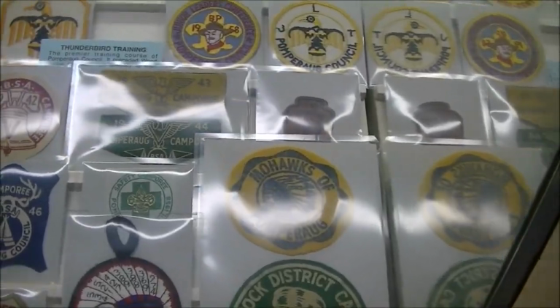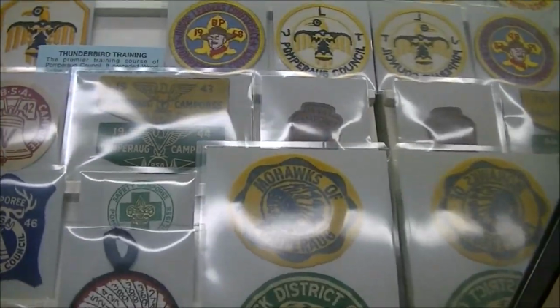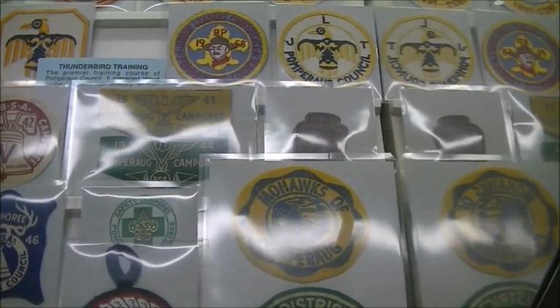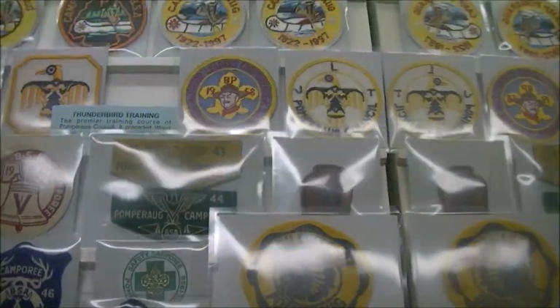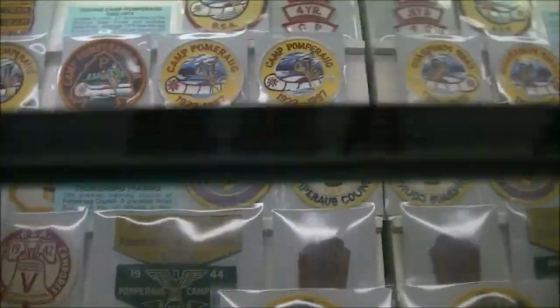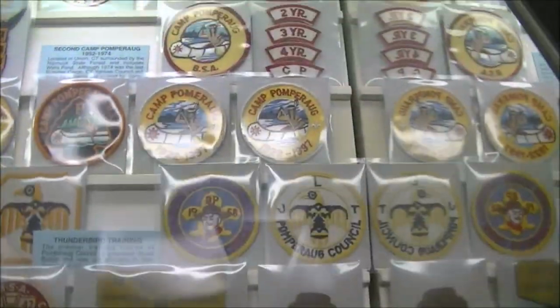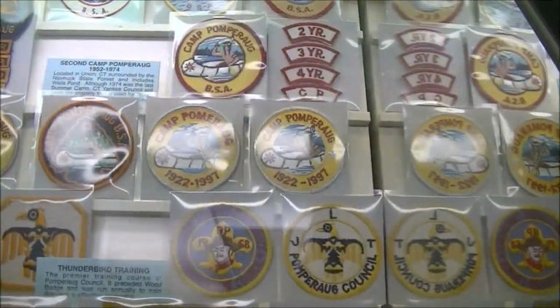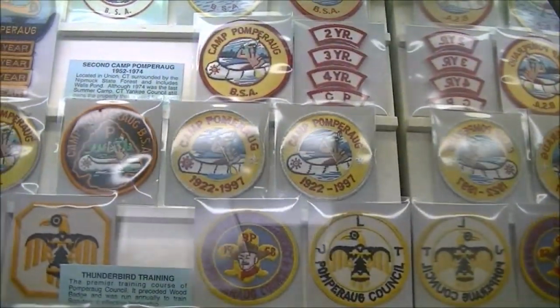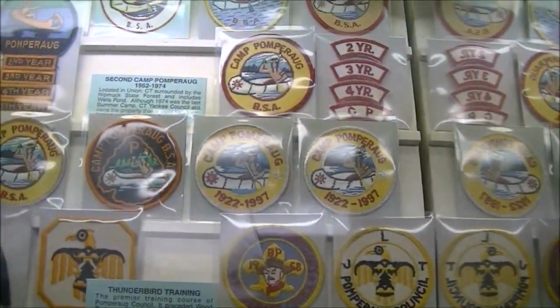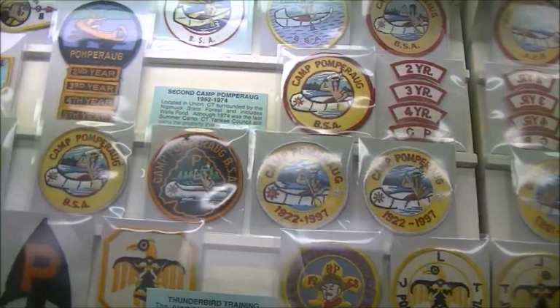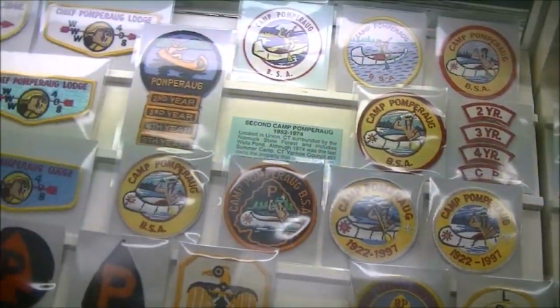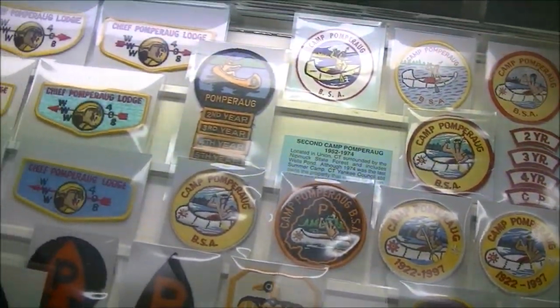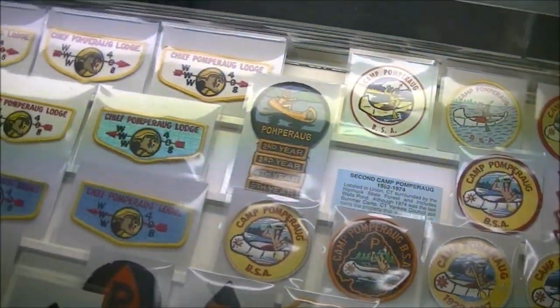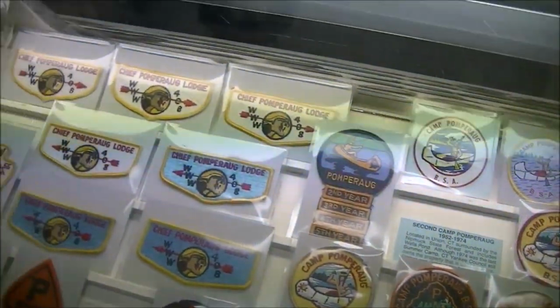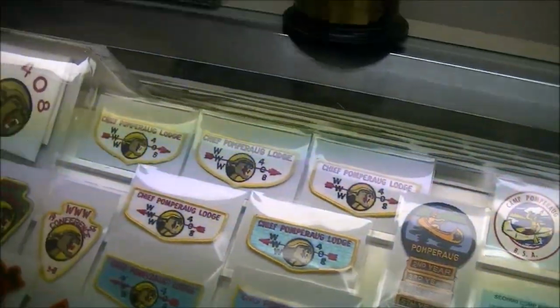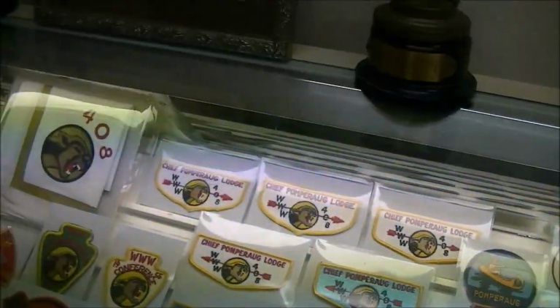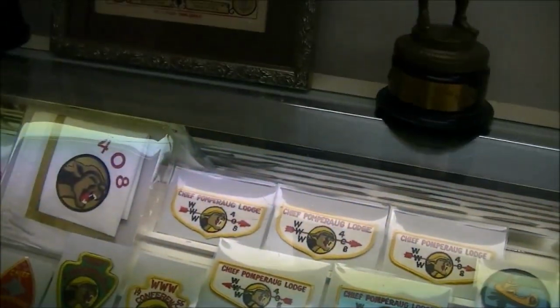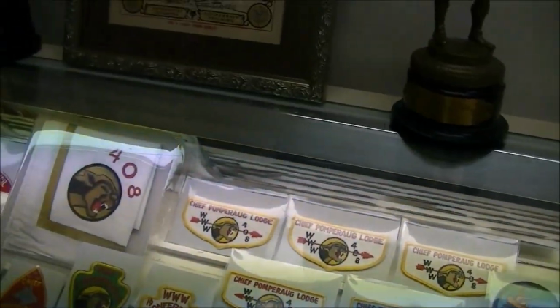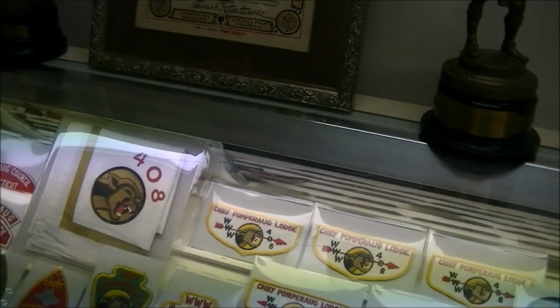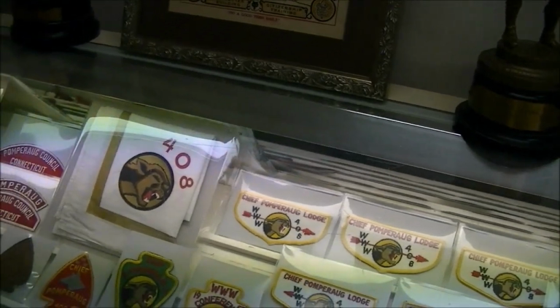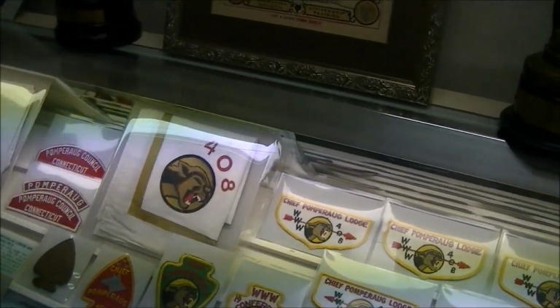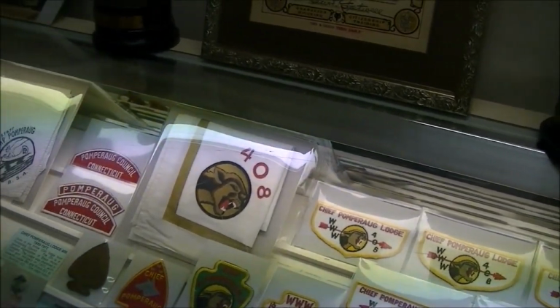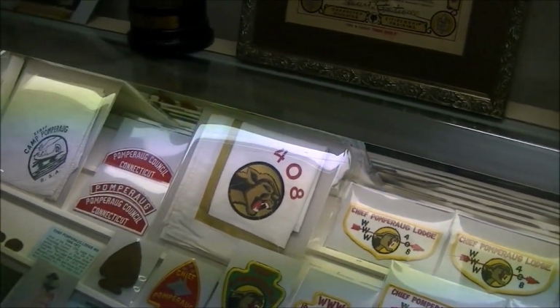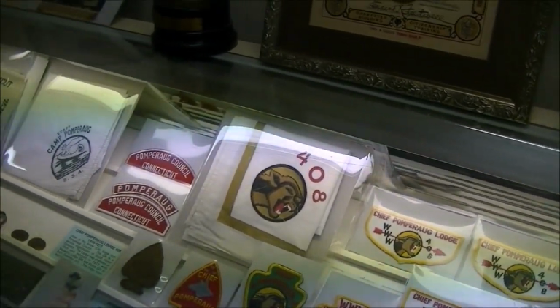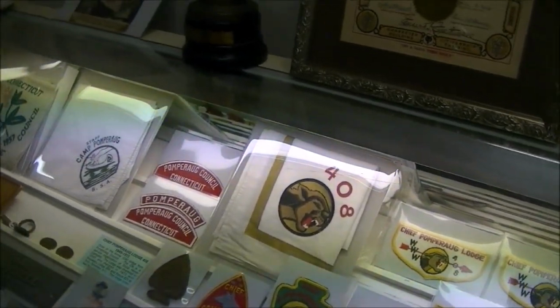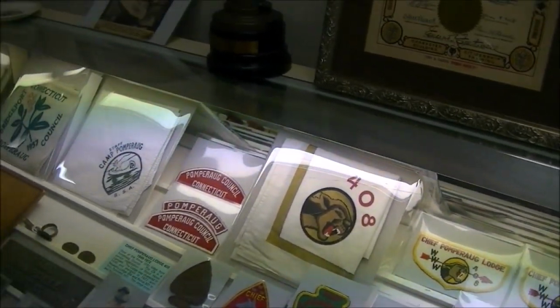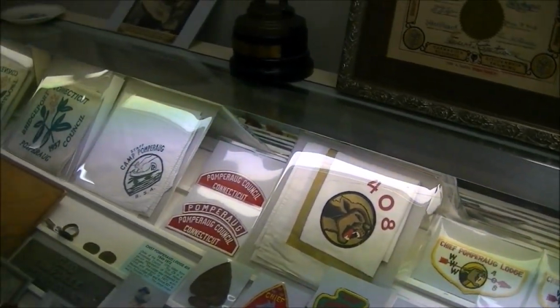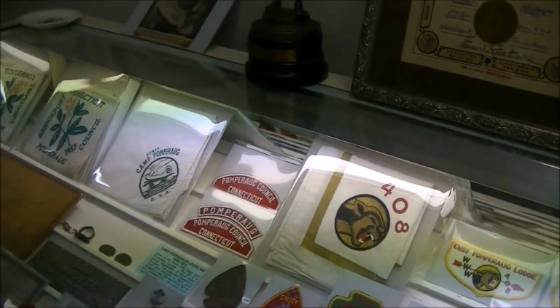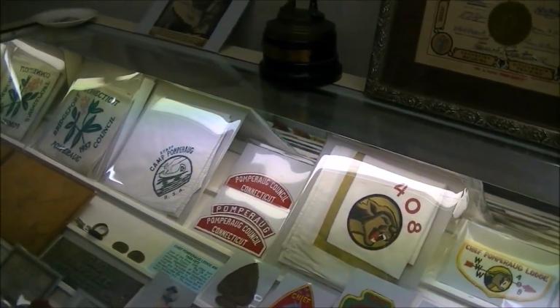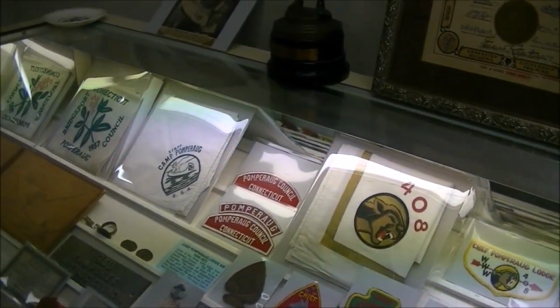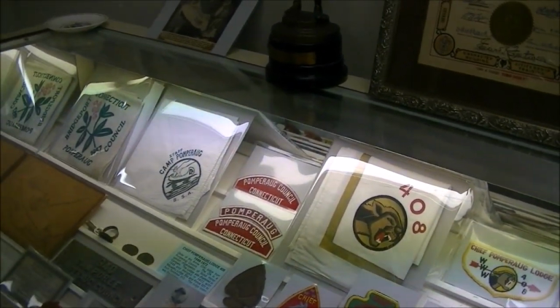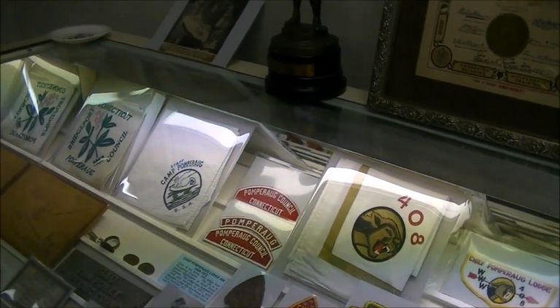You remember that big white super-sized neckerchief from Lodge 408? Oh yes. Yeah, that's the first step.